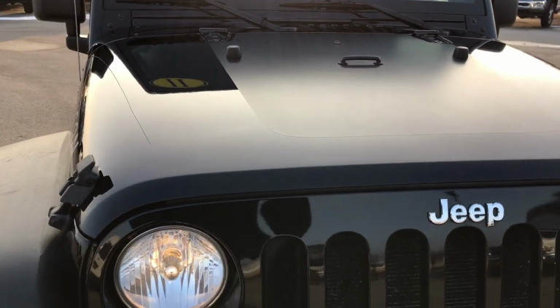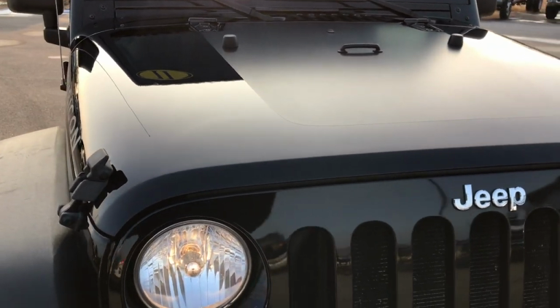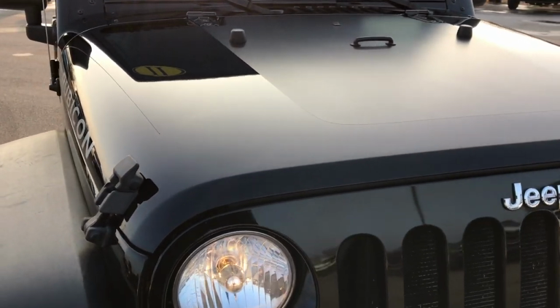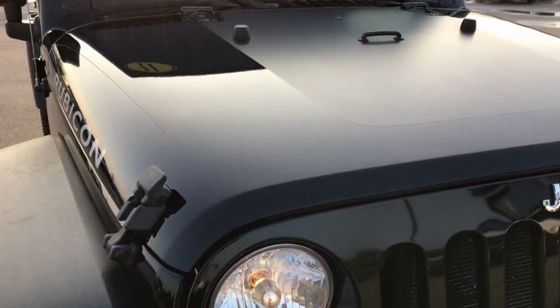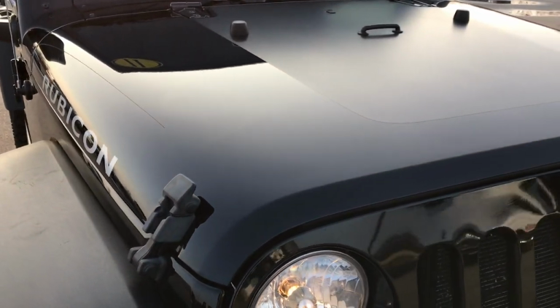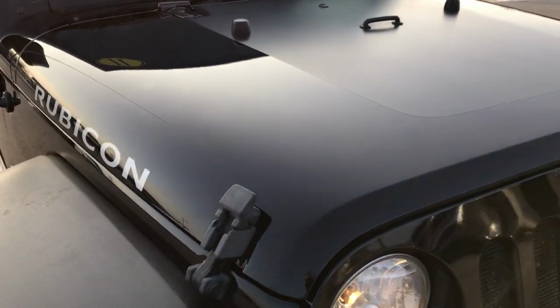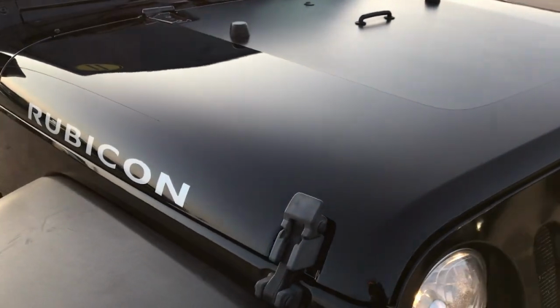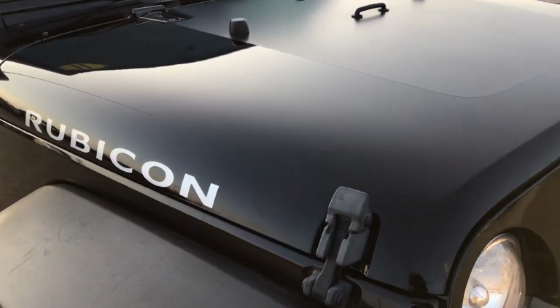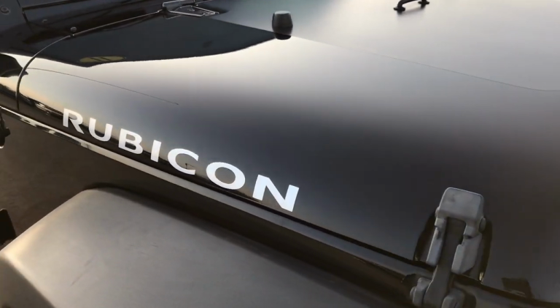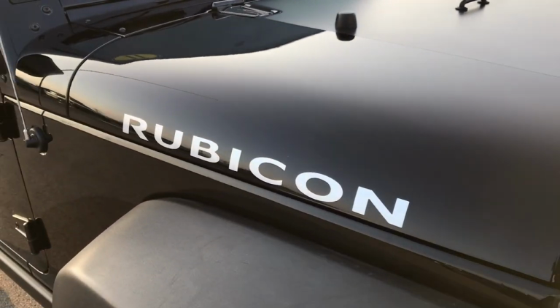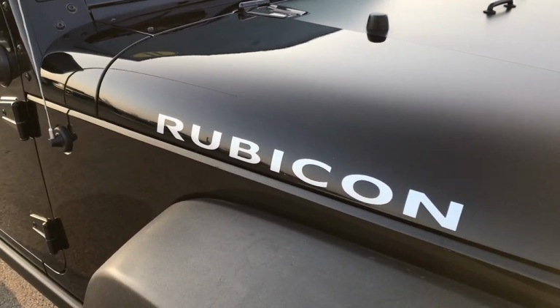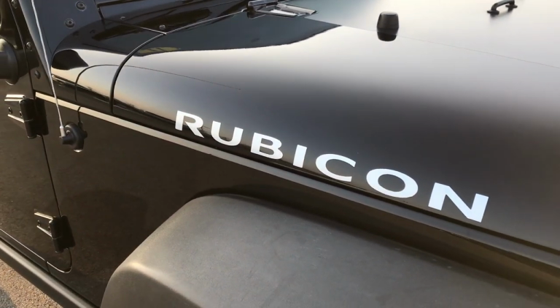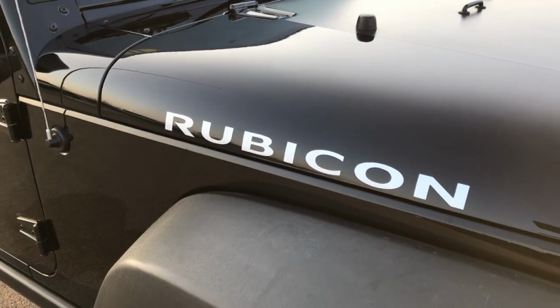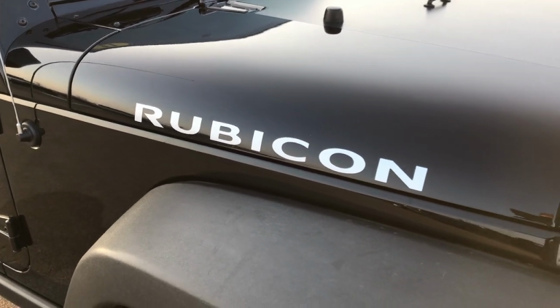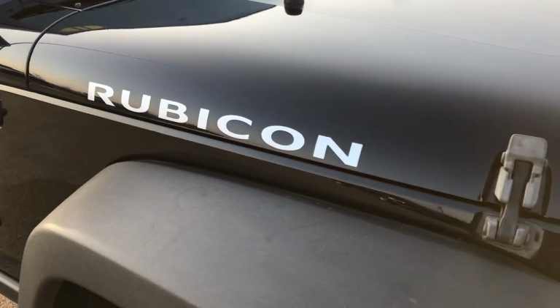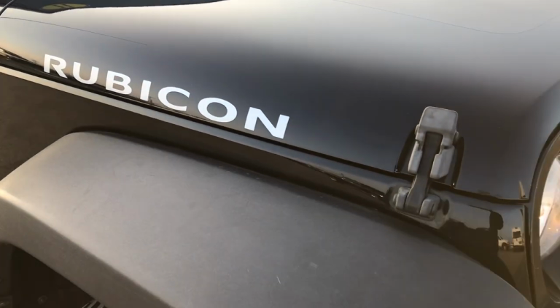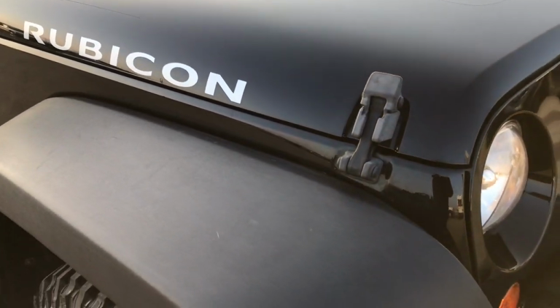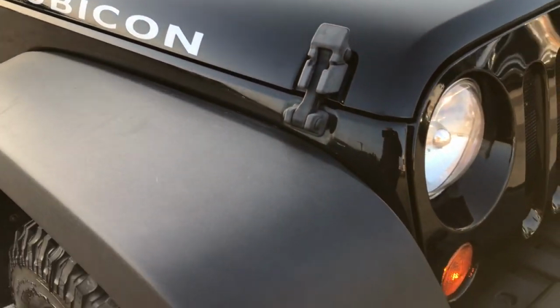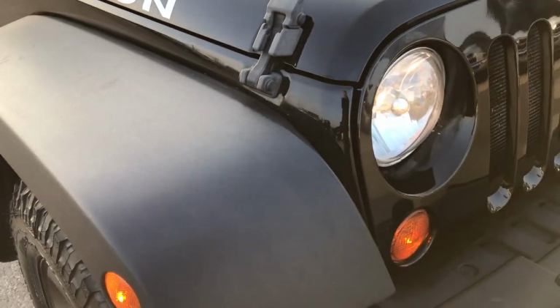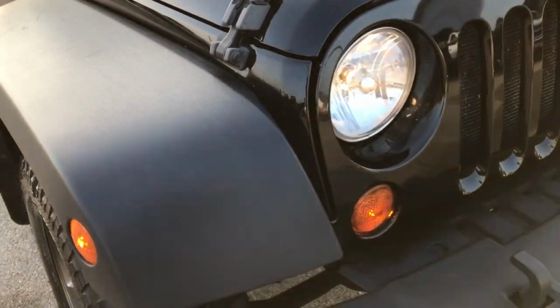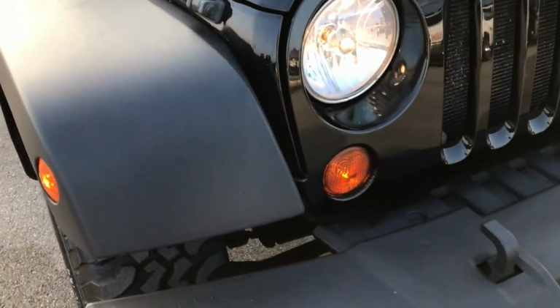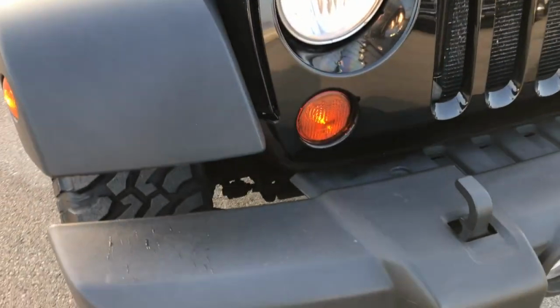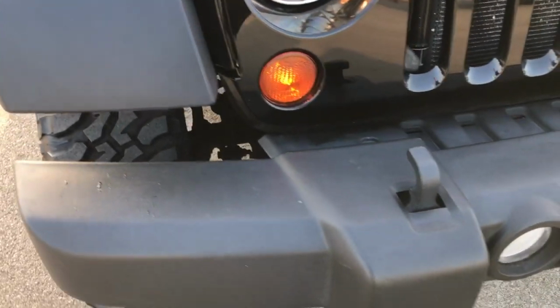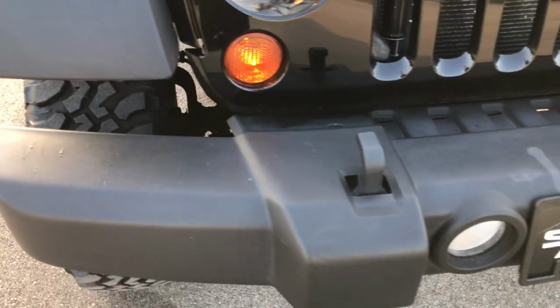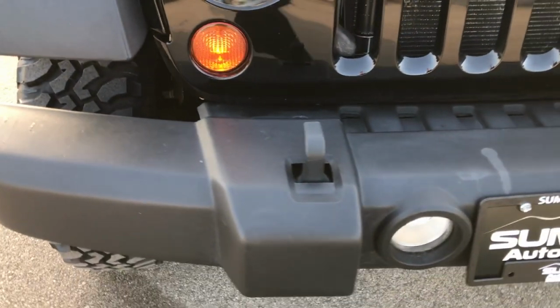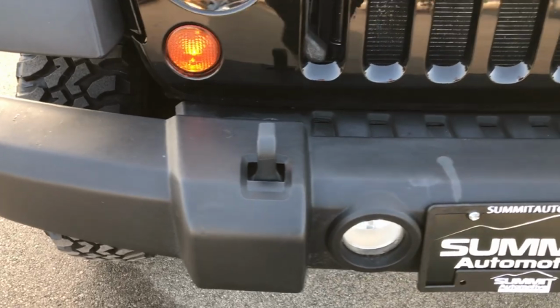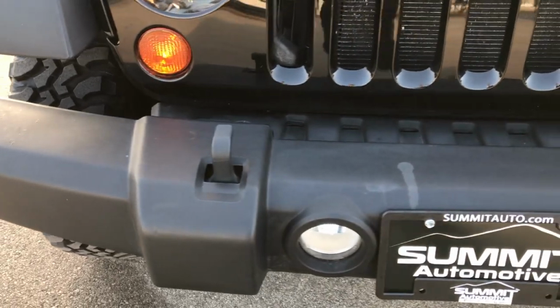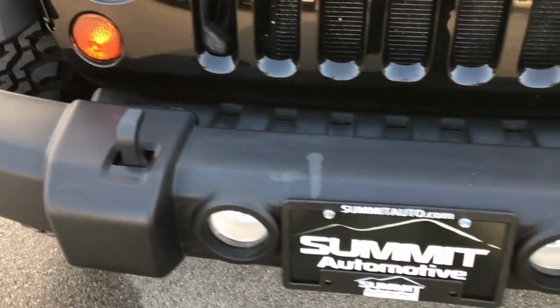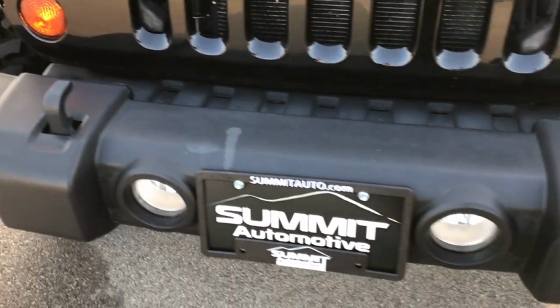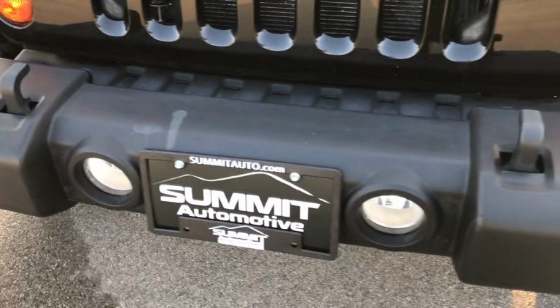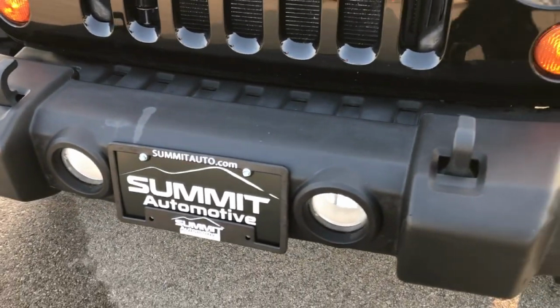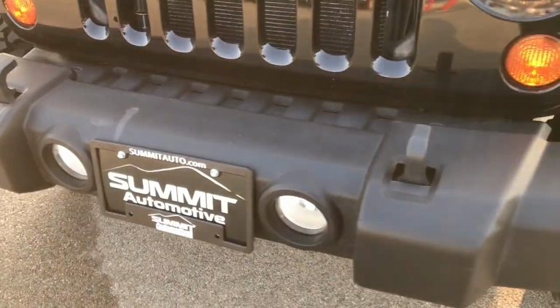This vehicle has a 3.8 liter V6 motor. From this HD video, you will be able to tell that this Jeep is extremely clean all the way around, considering the miles on it.